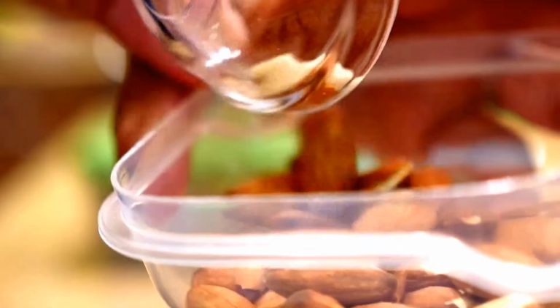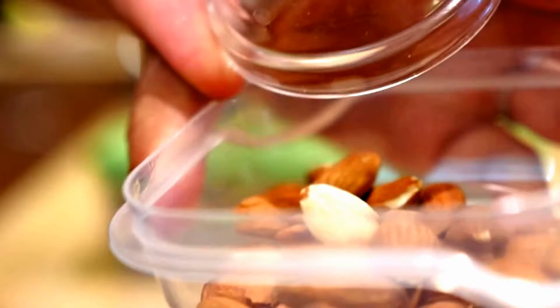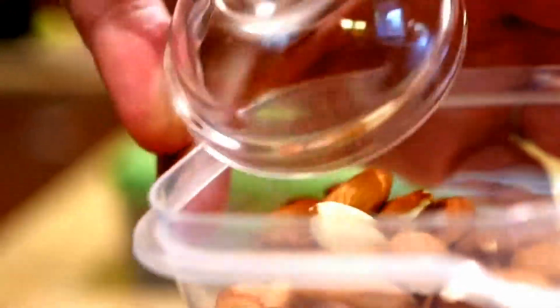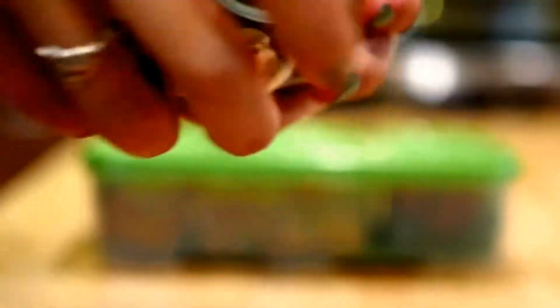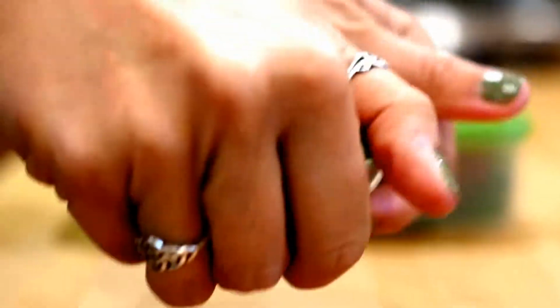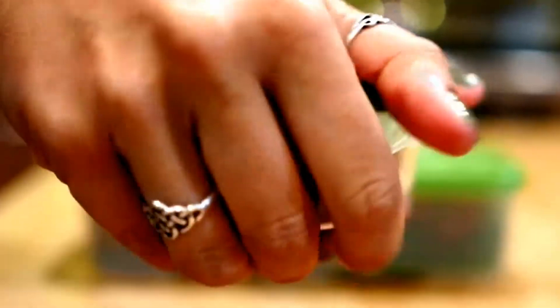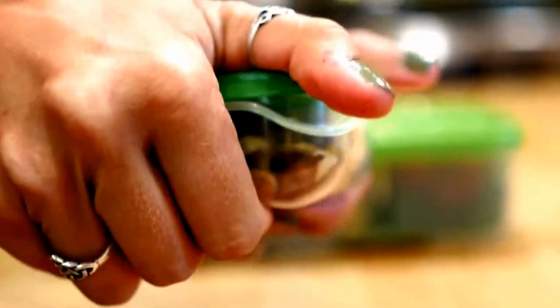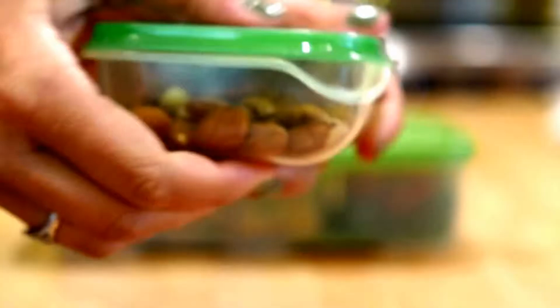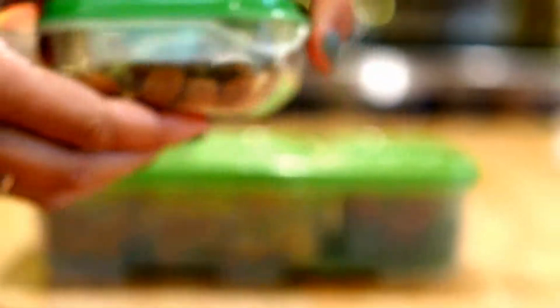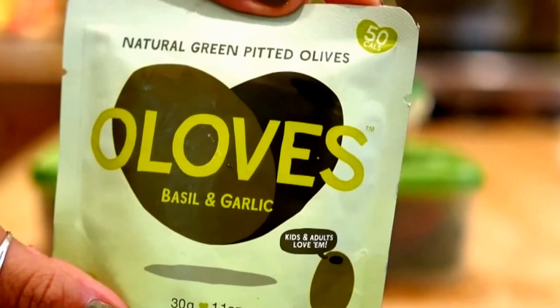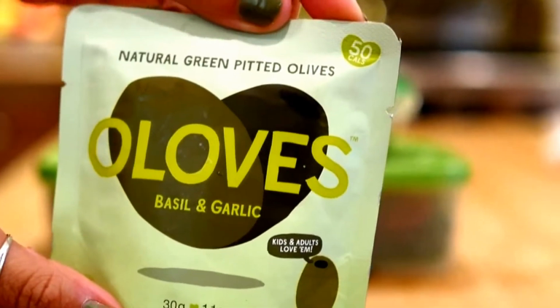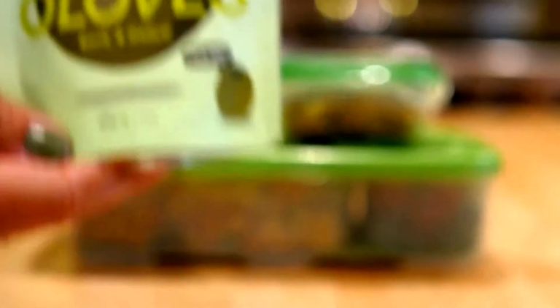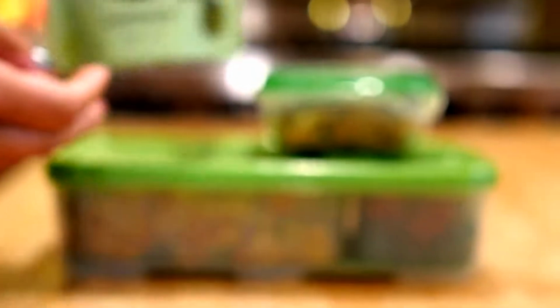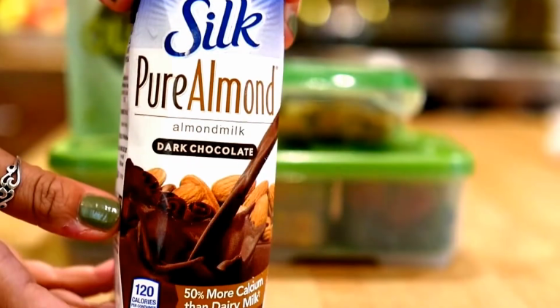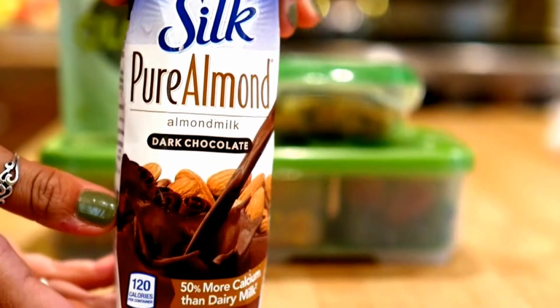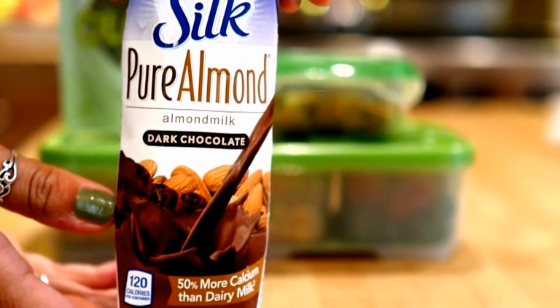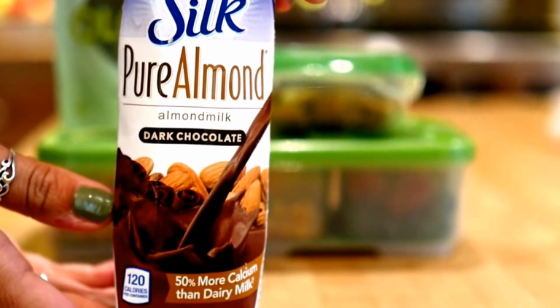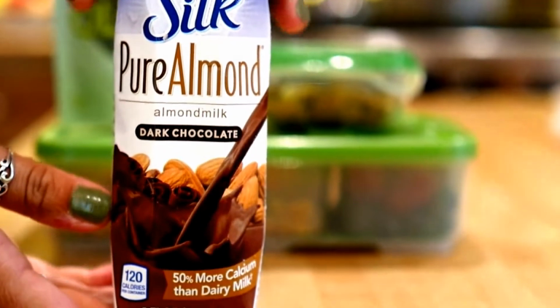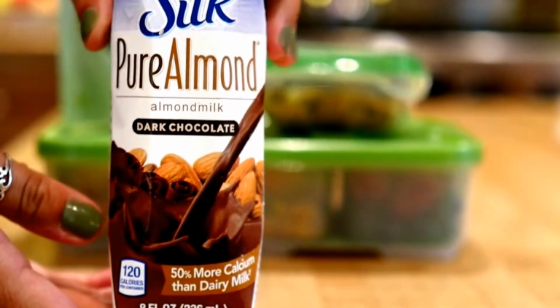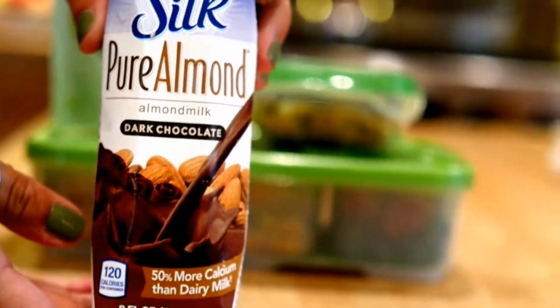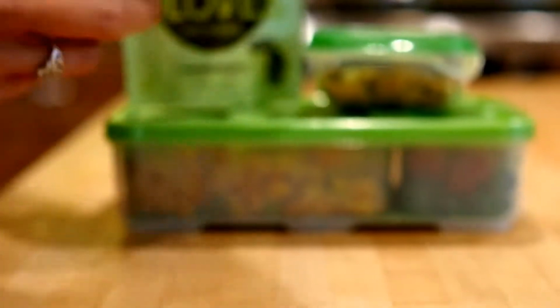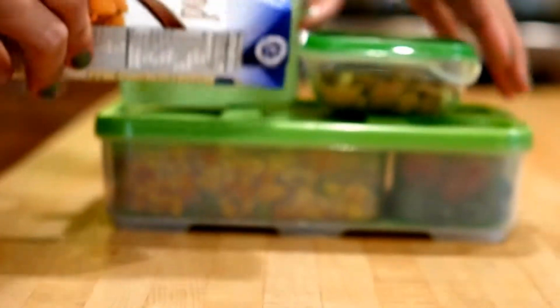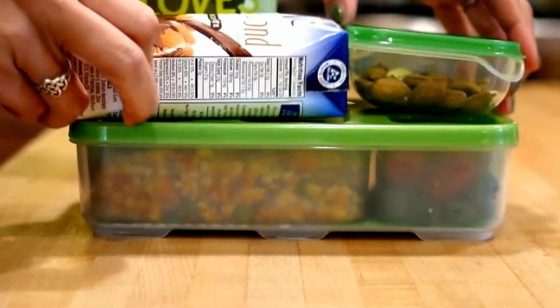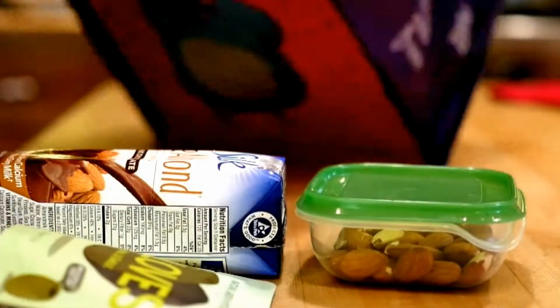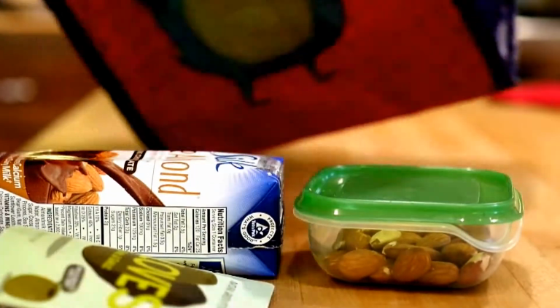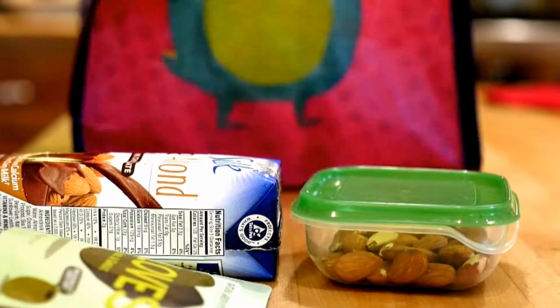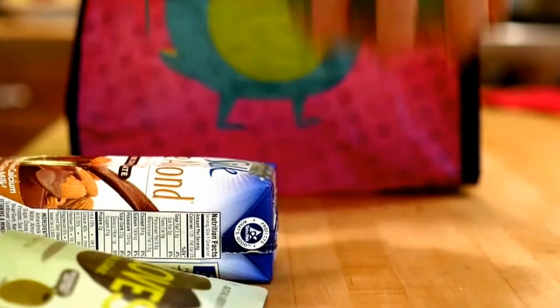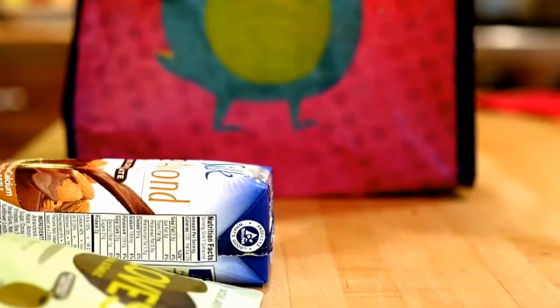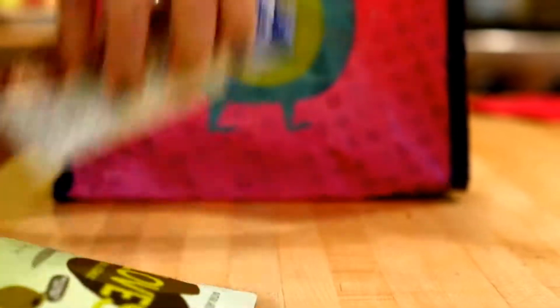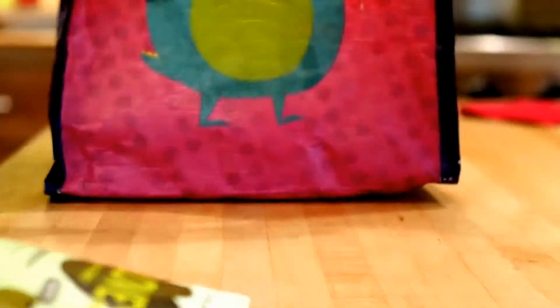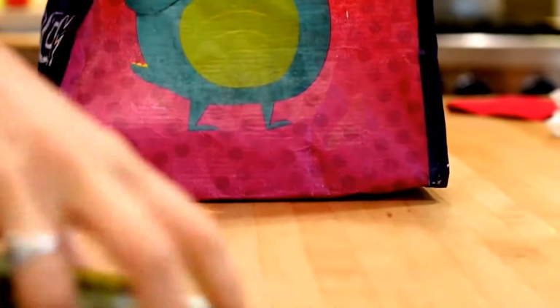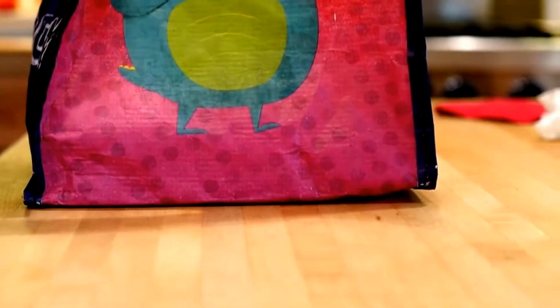I'm gonna add some almonds to pump up the protein content, and then these olives, which are super great if you like olives, and then Silk almond milk chocolate edition. Here I am packing the bag and it is good to go.